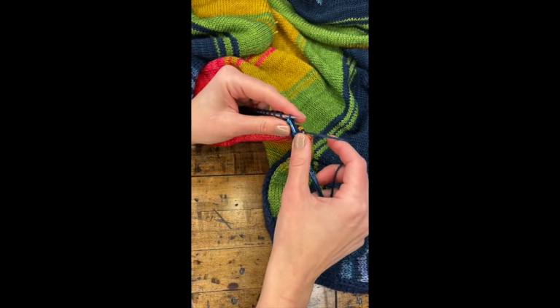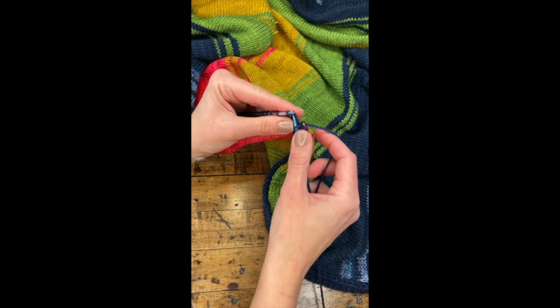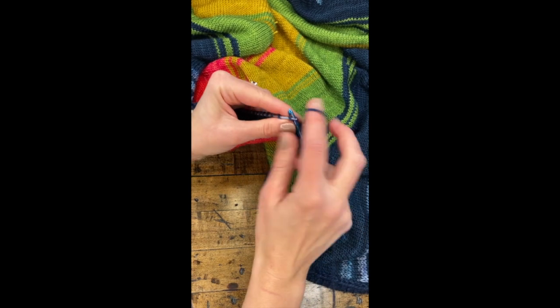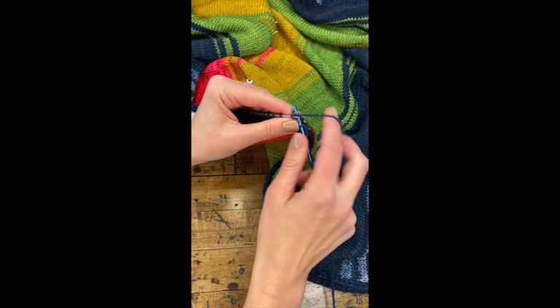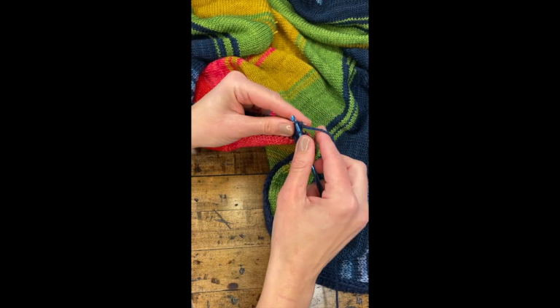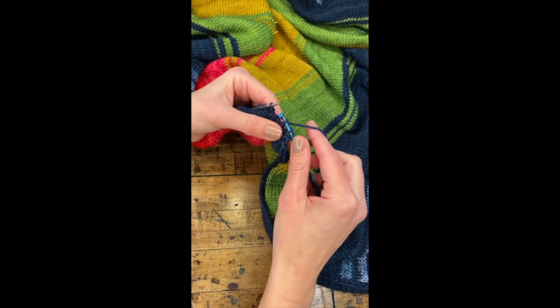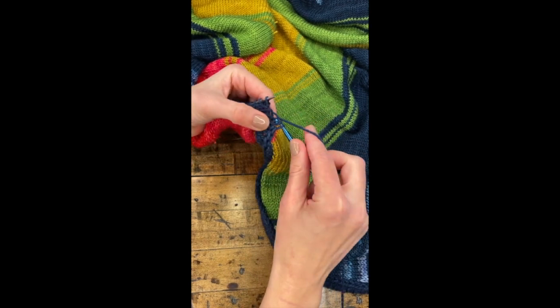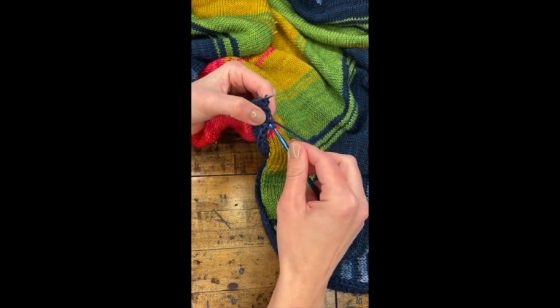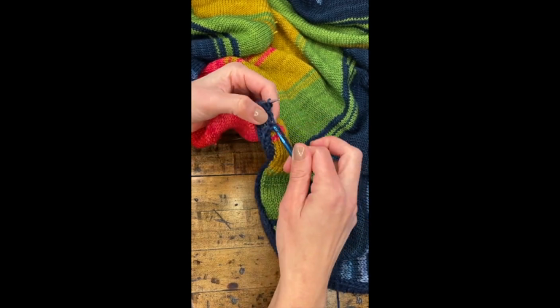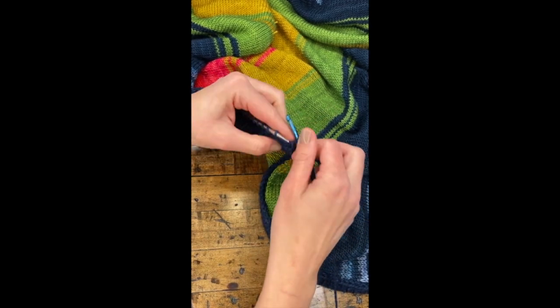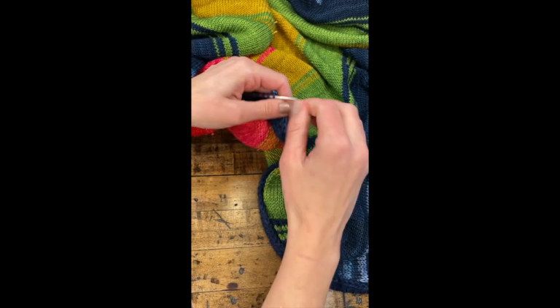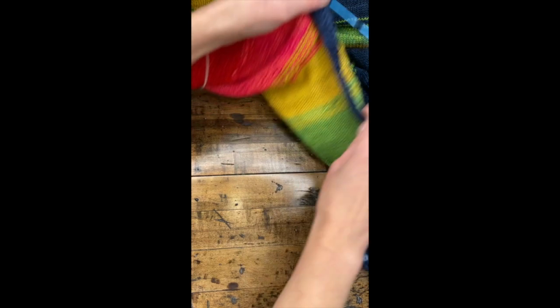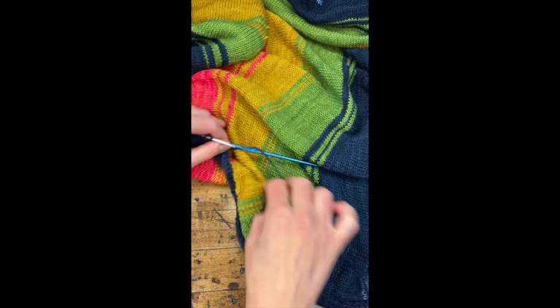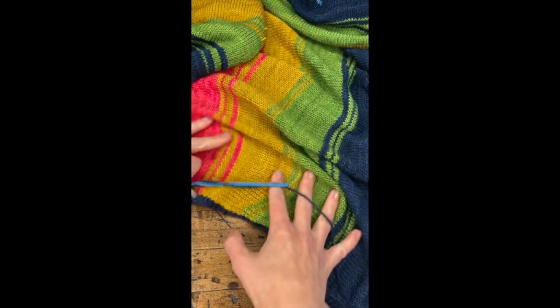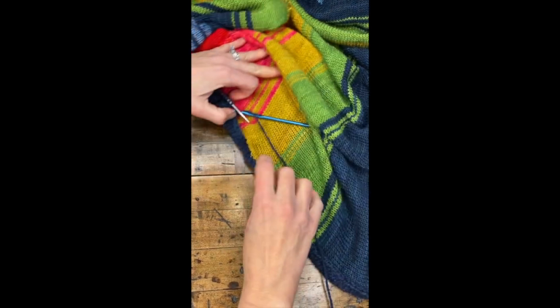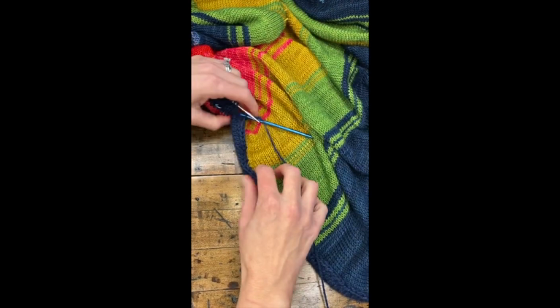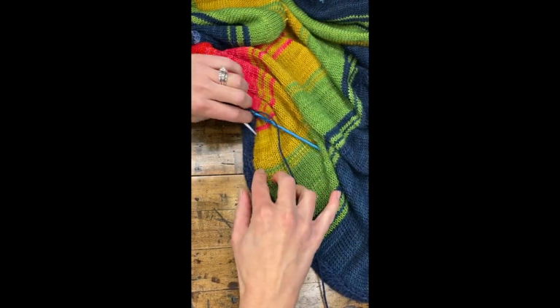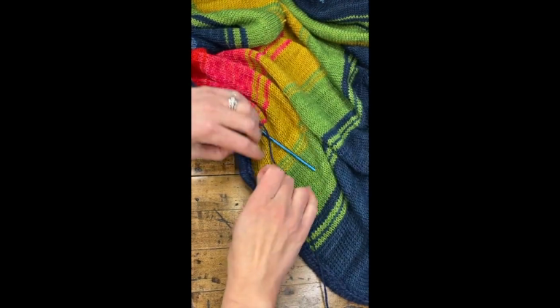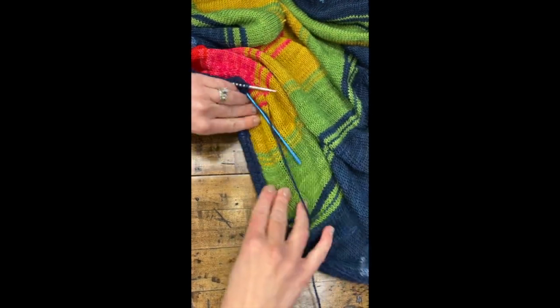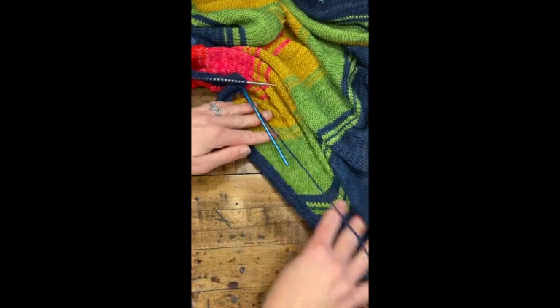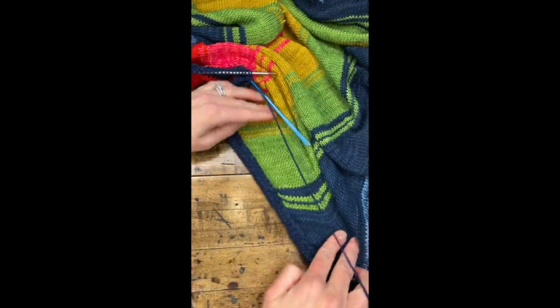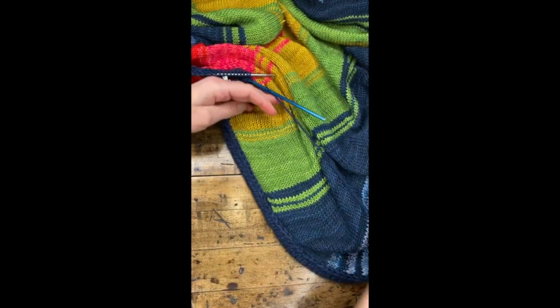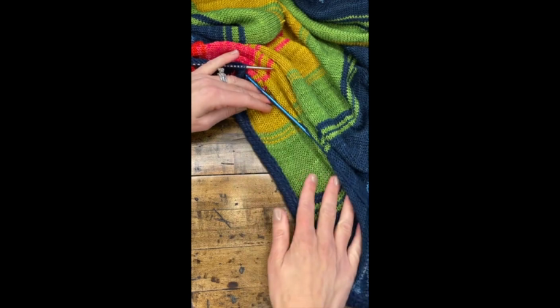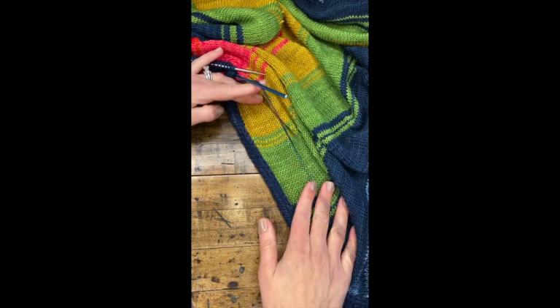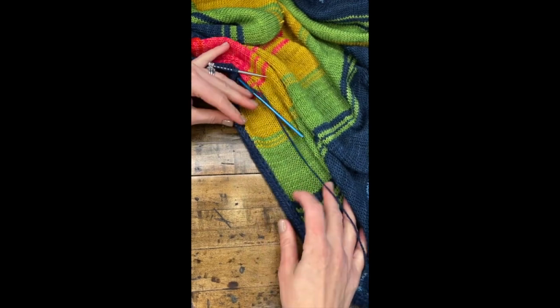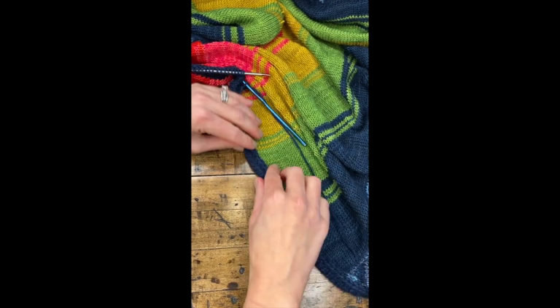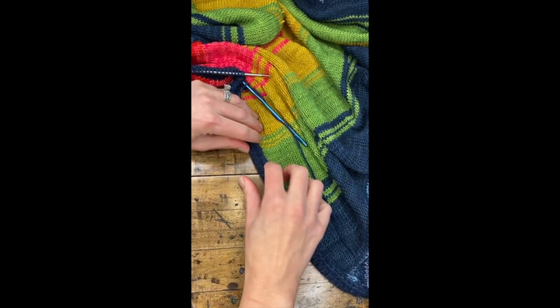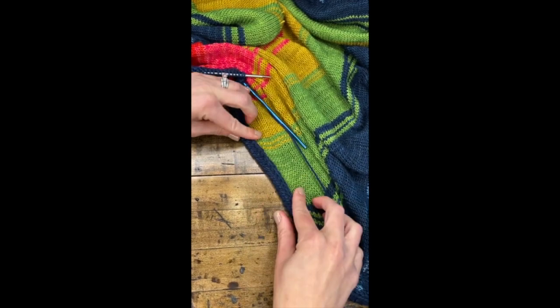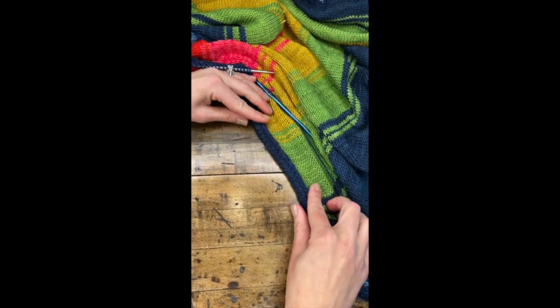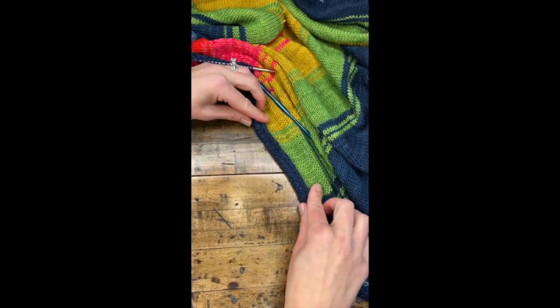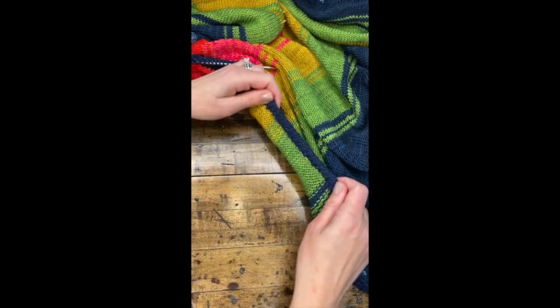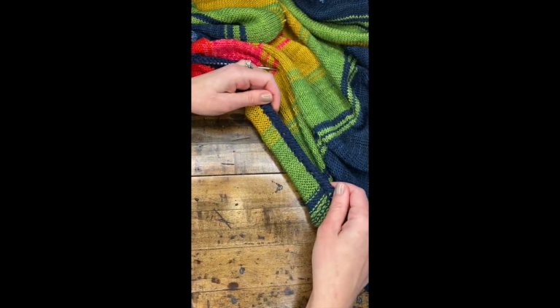It is awesome. And it looks like this. This is the front. Isn't that pretty? It's like this wraparound binding. And there's the back.